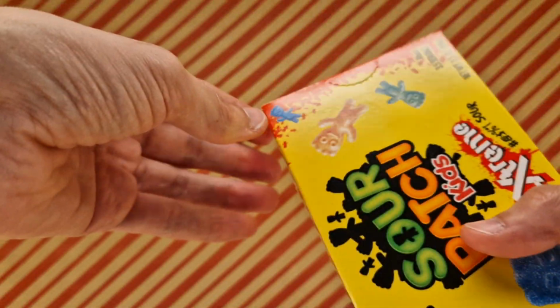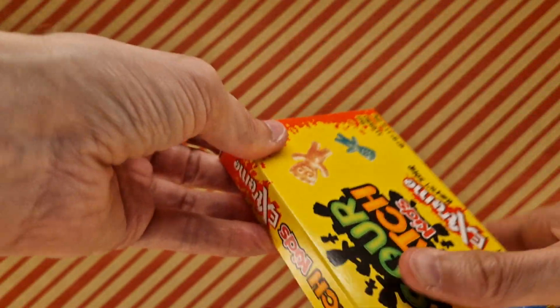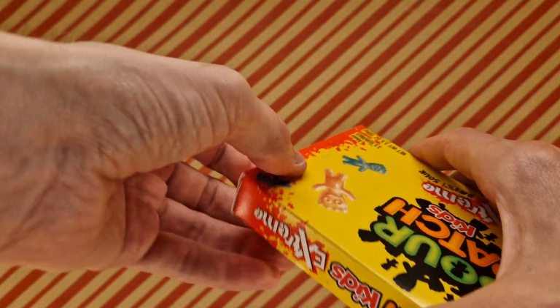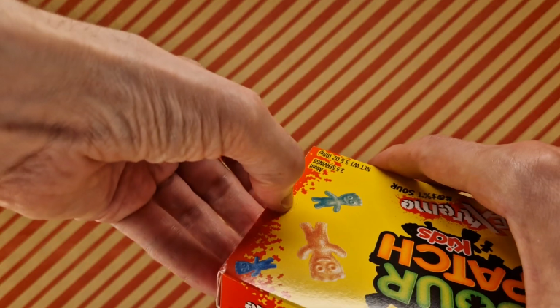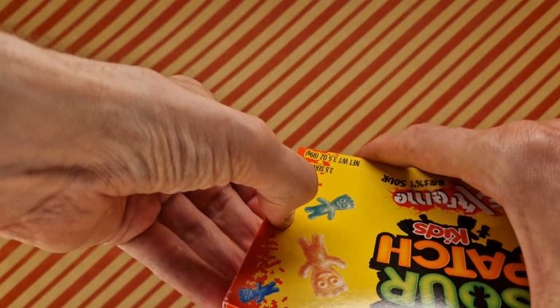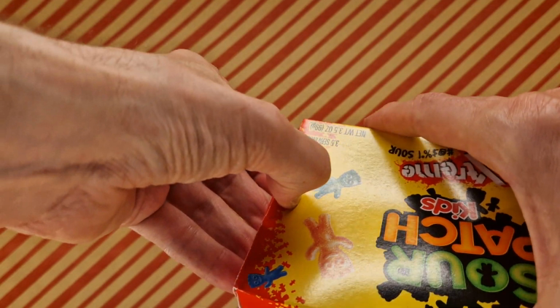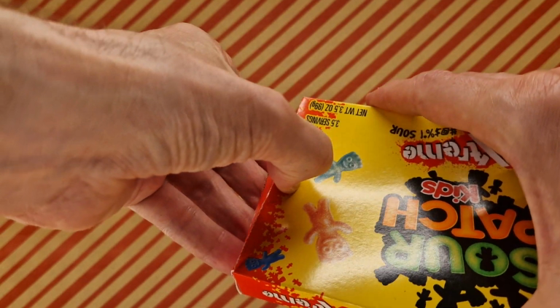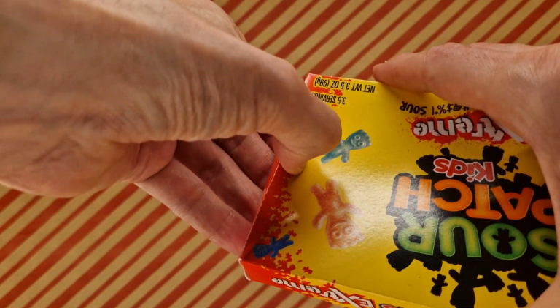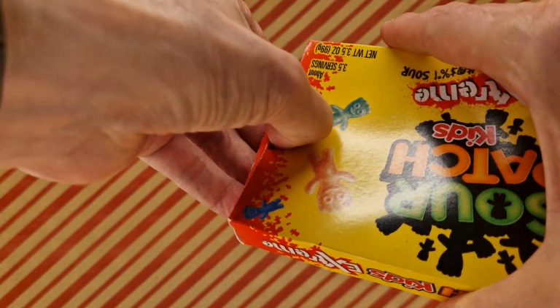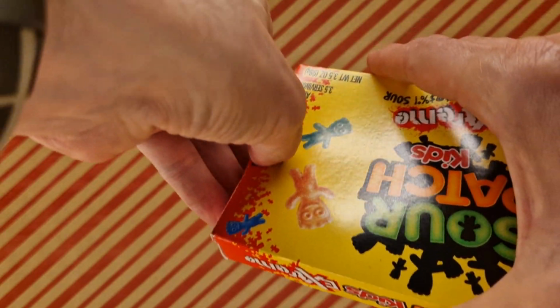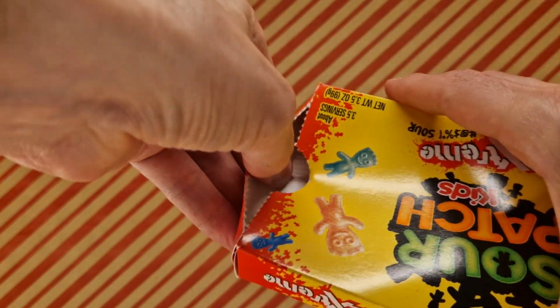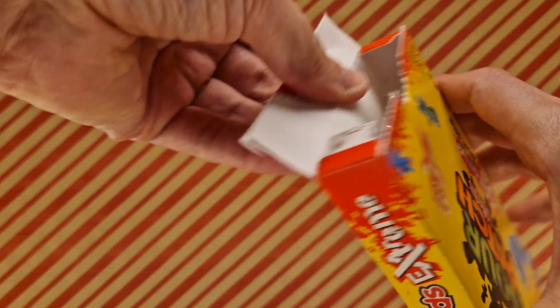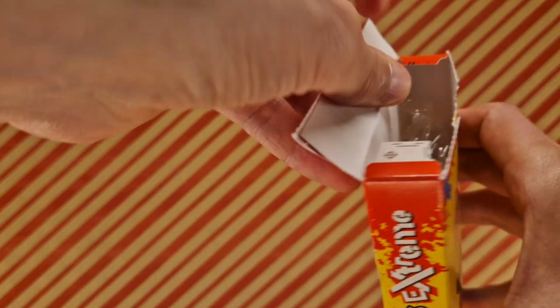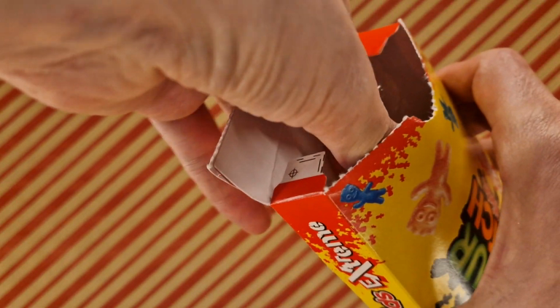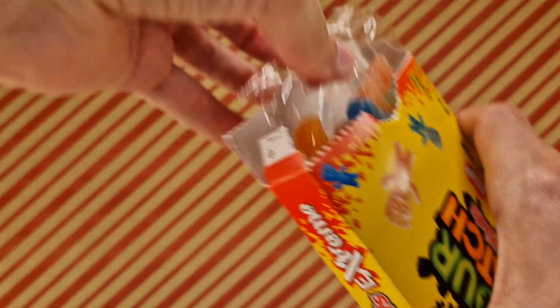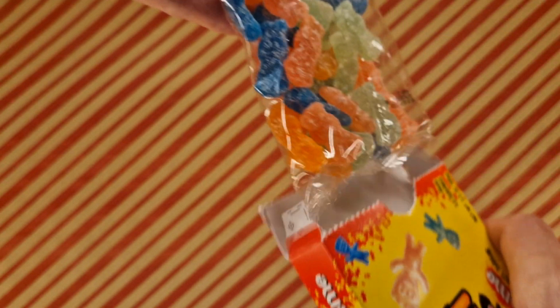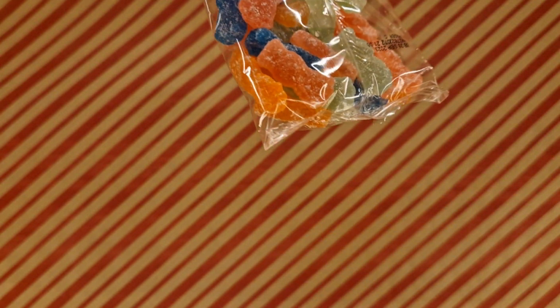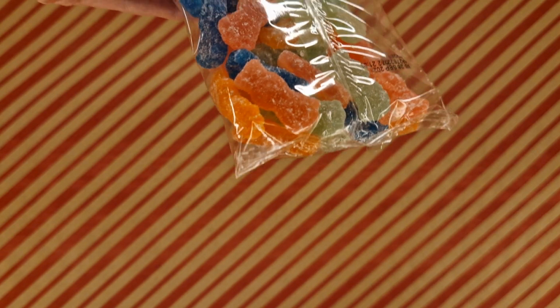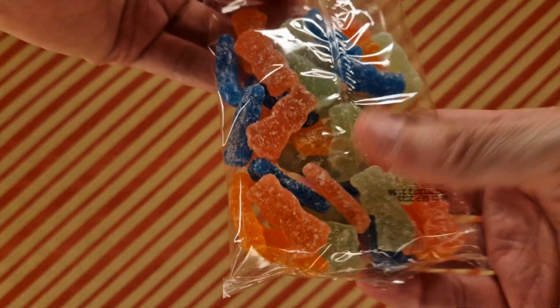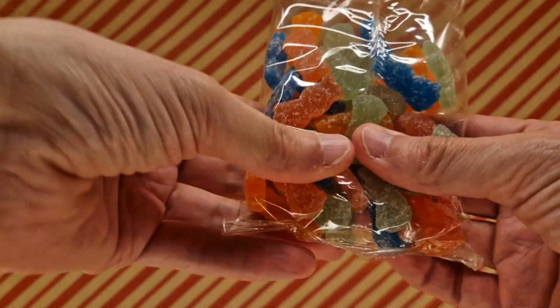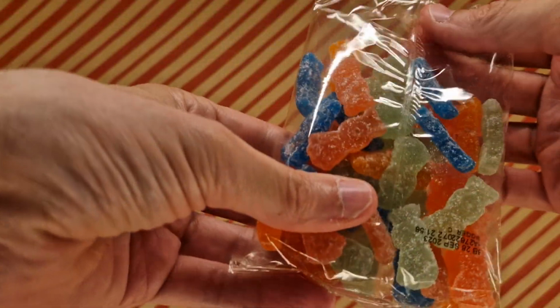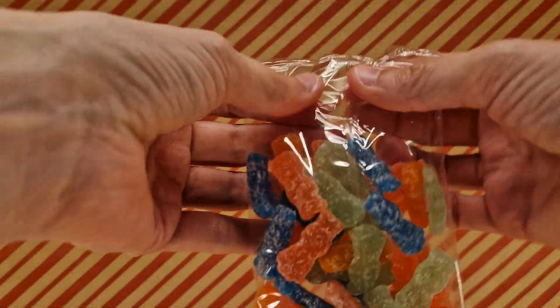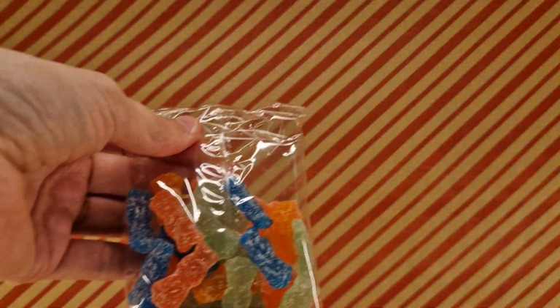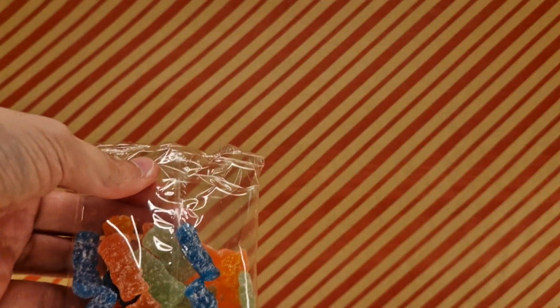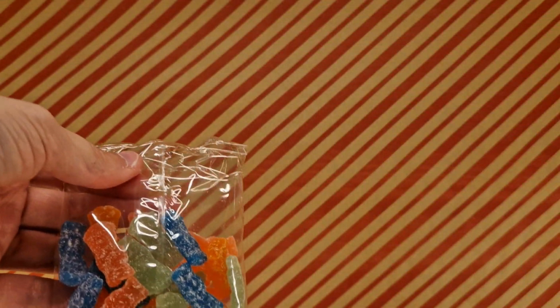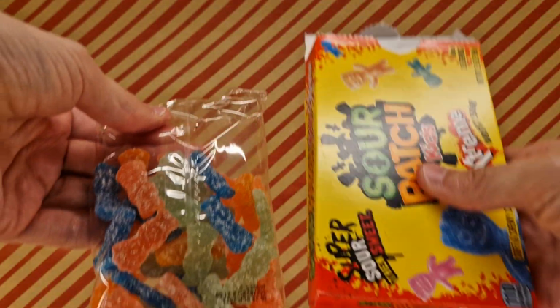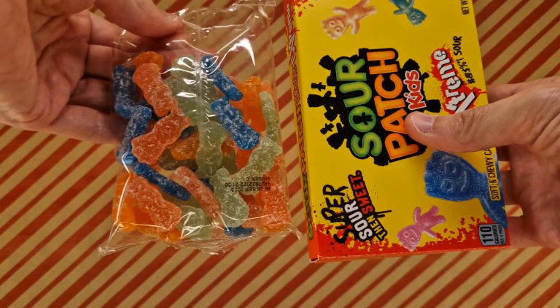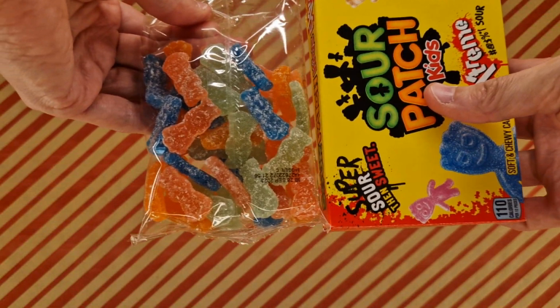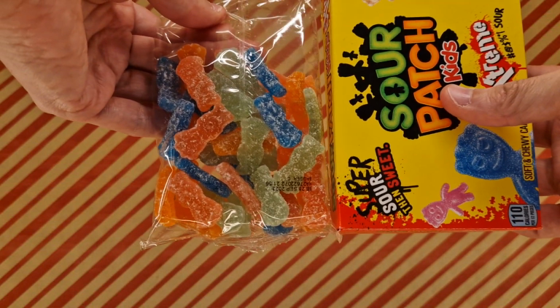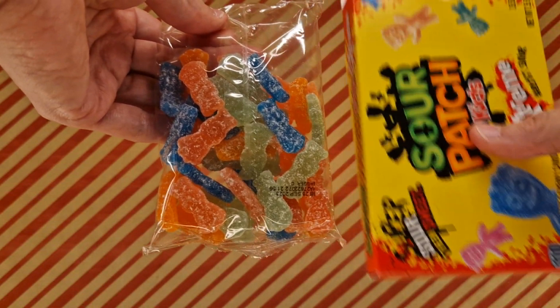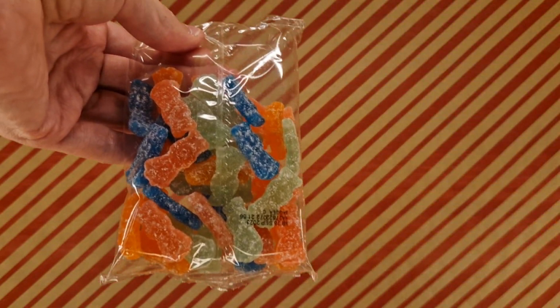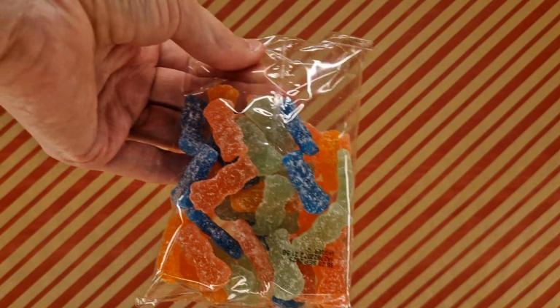It's odd that they're in boxes, because we only have them in bags. I don't know why the boxes. Because when you have a bag — this makes them look a bit bigger, doesn't it? It does indeed.